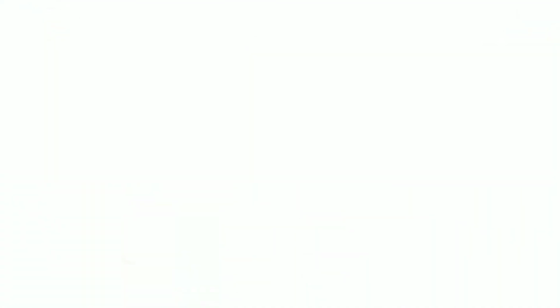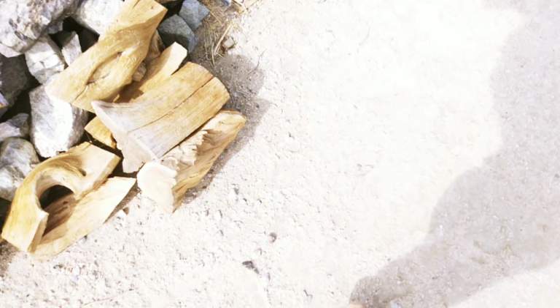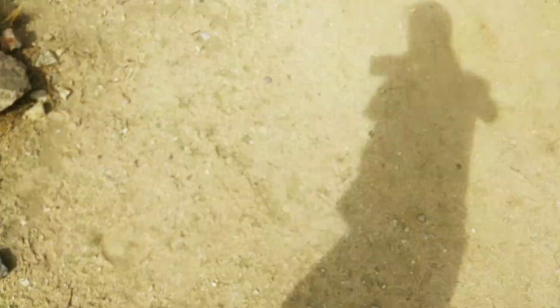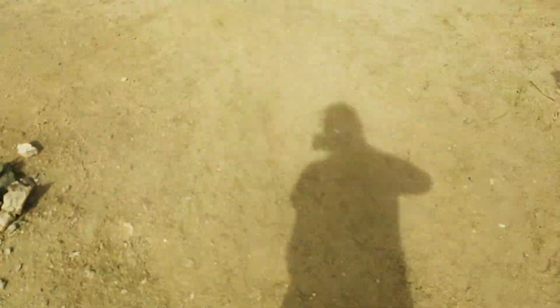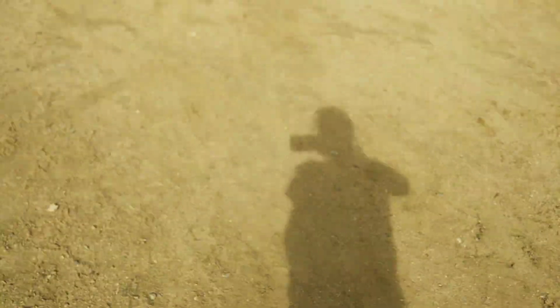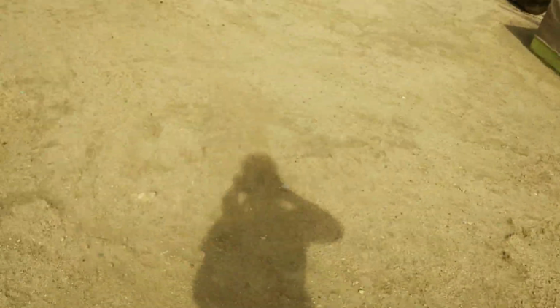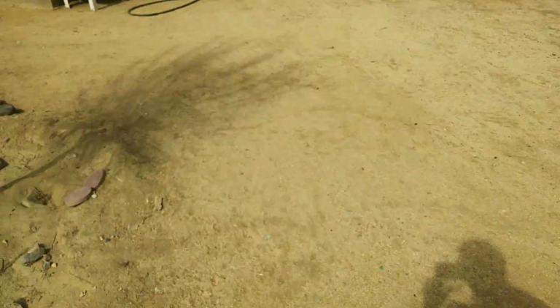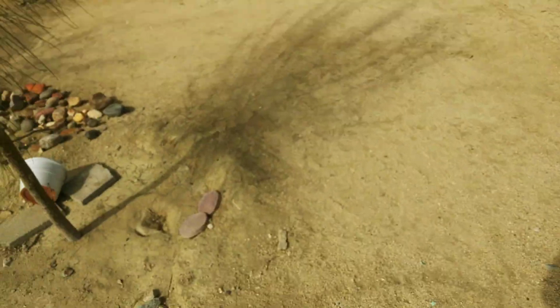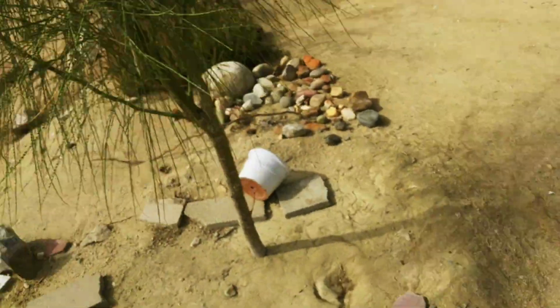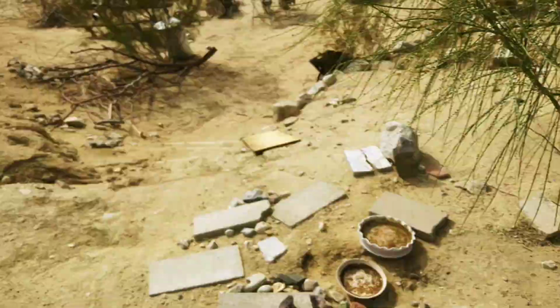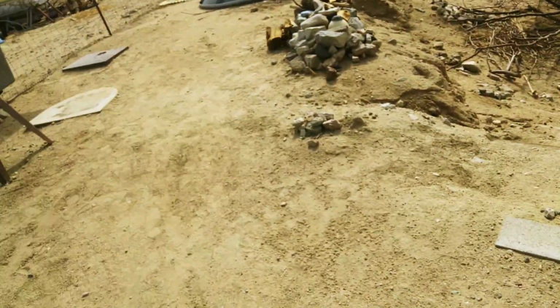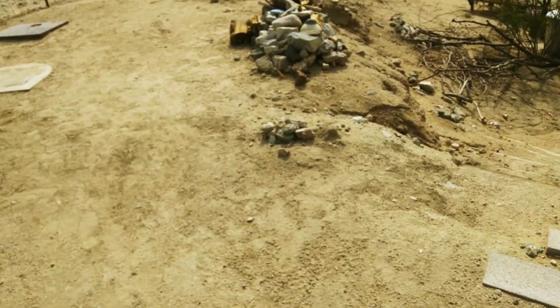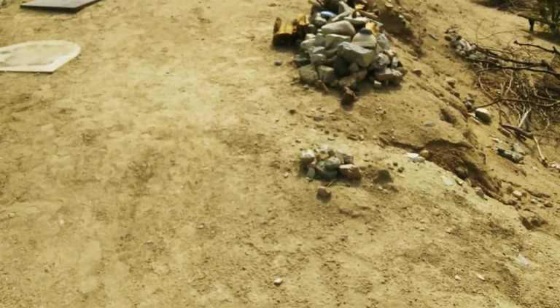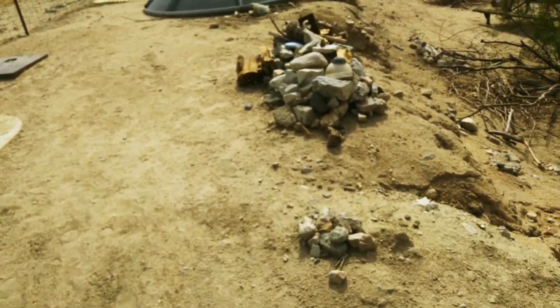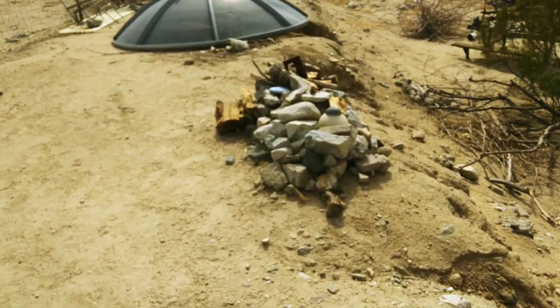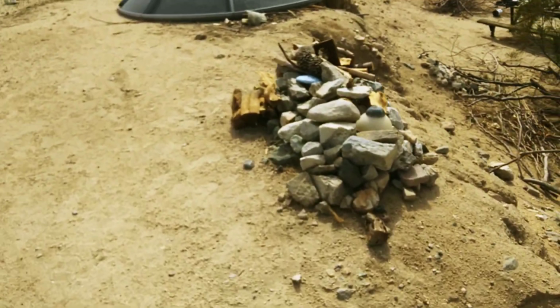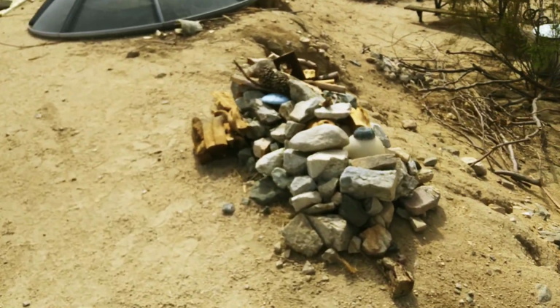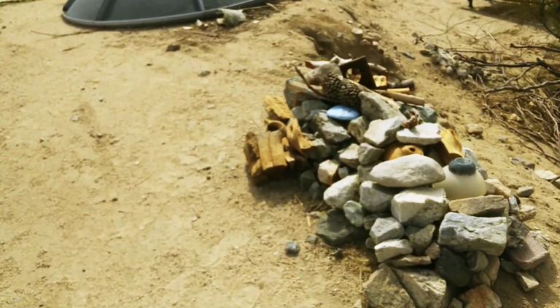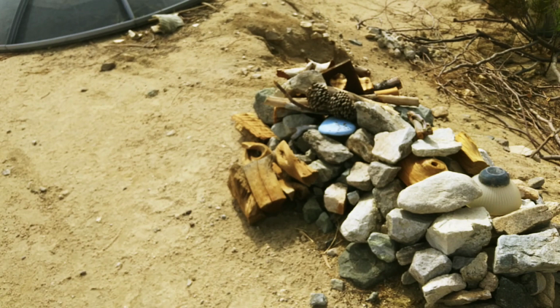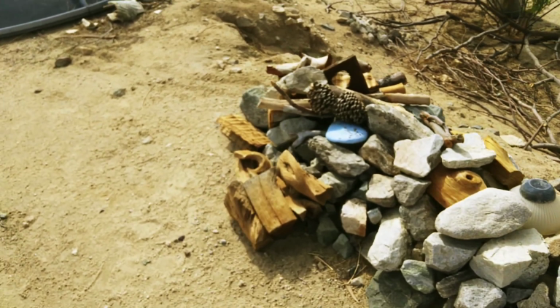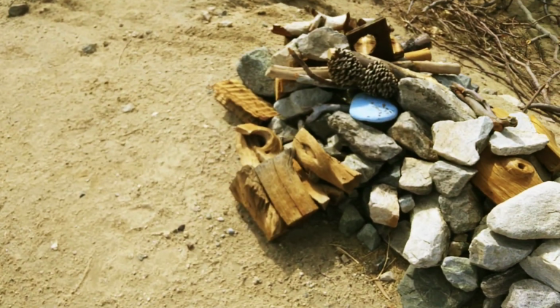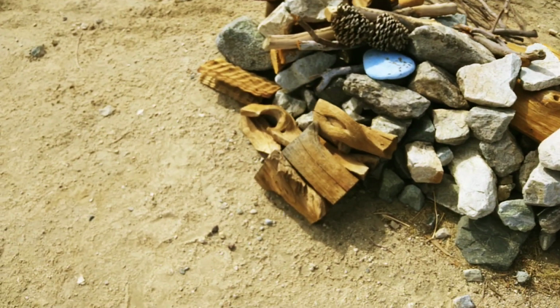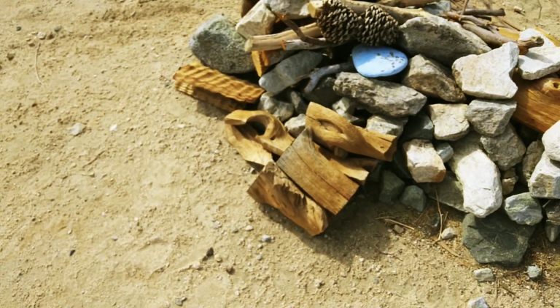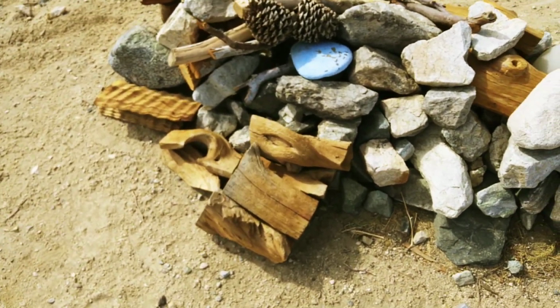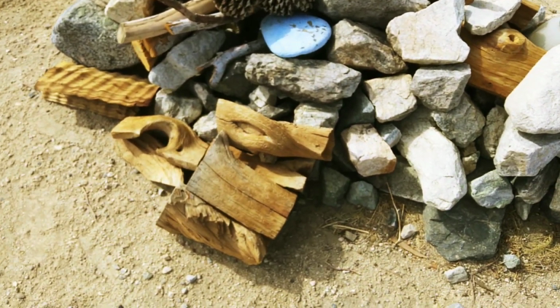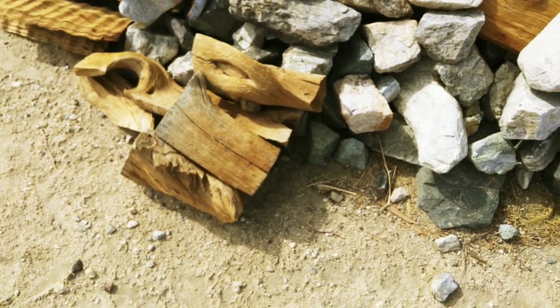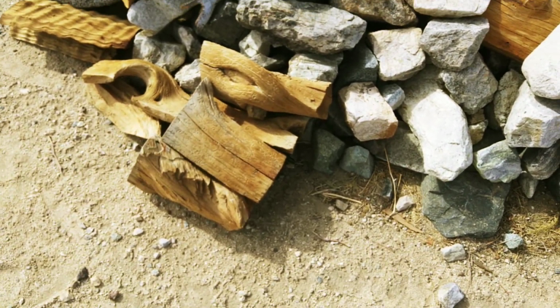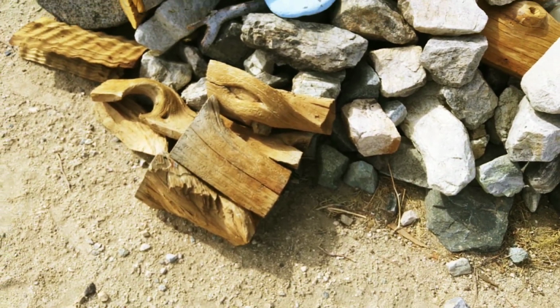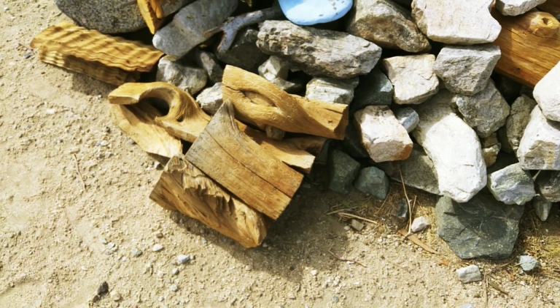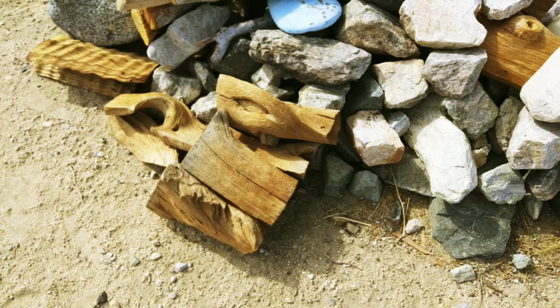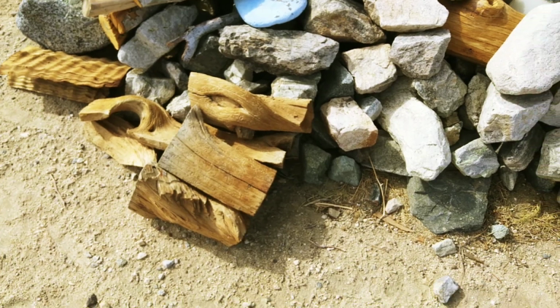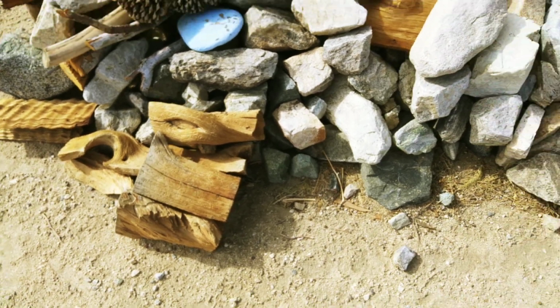Oh, he bit it — he bit my camera! I put it down in the hole though, so what would I expect? Glad that wasn't my finger. But he just kind of nicked at it. He's right there. Well, I know he's there and he knows I'm here.